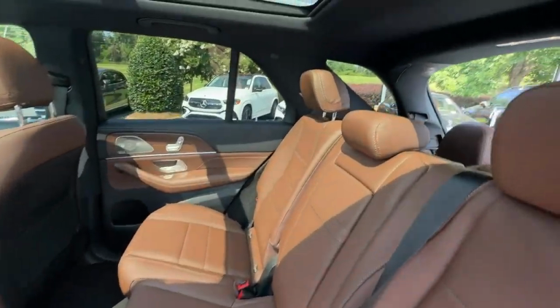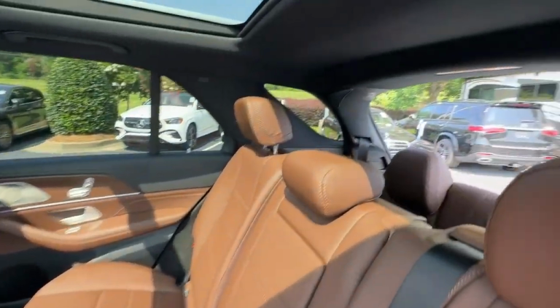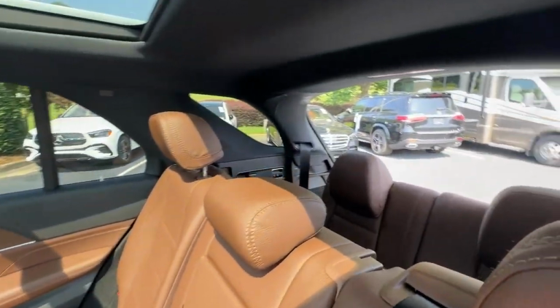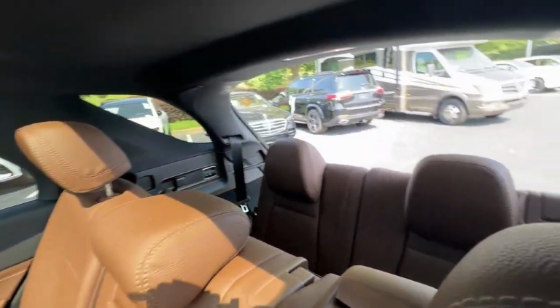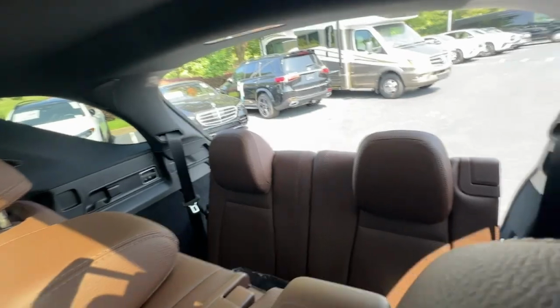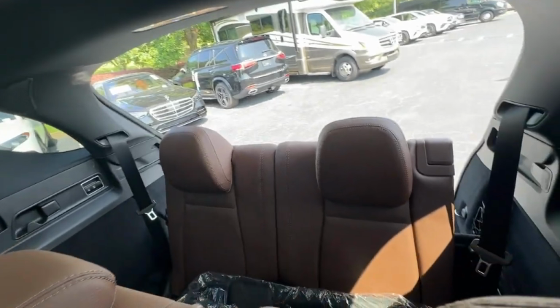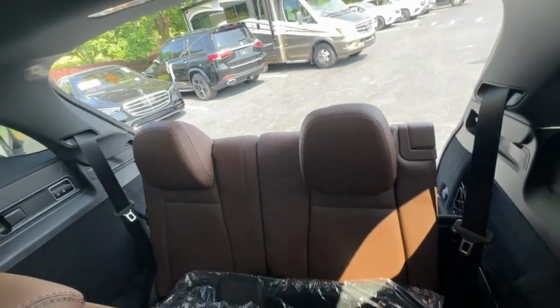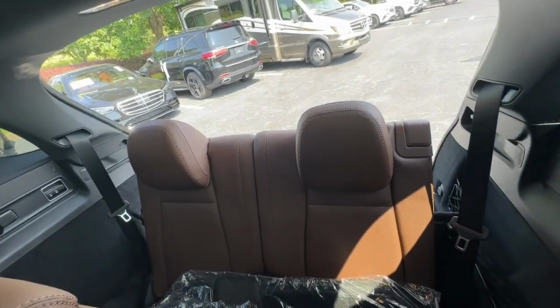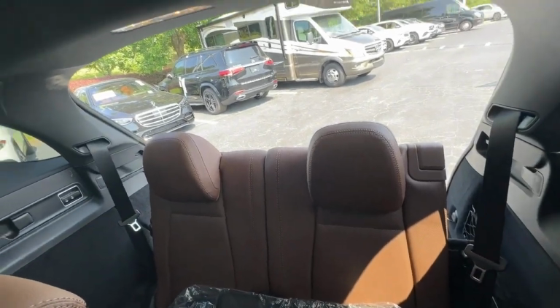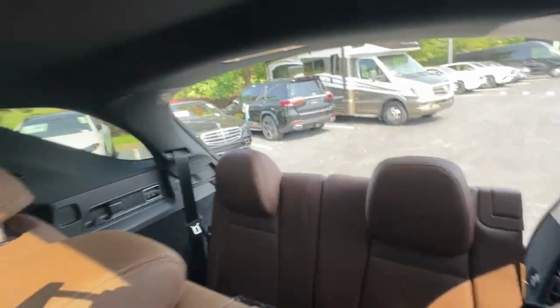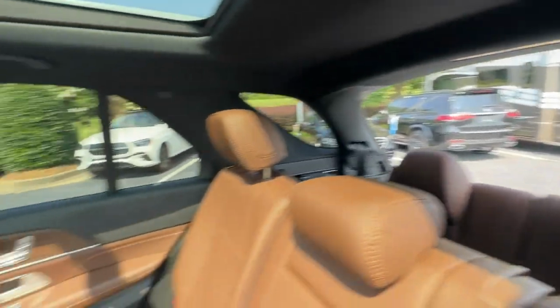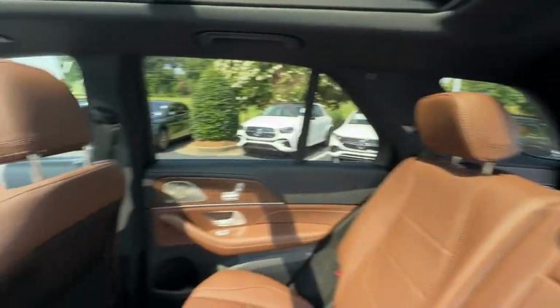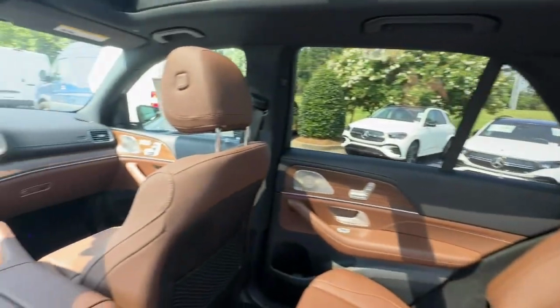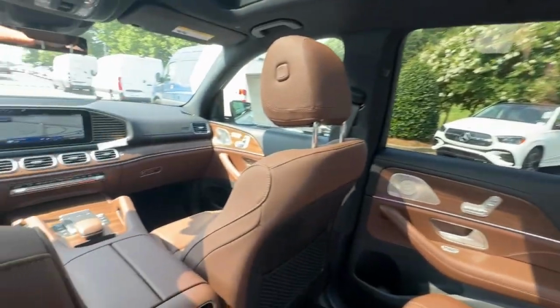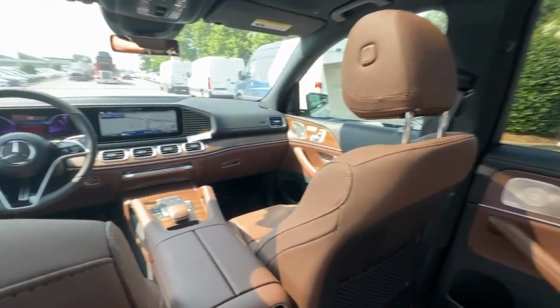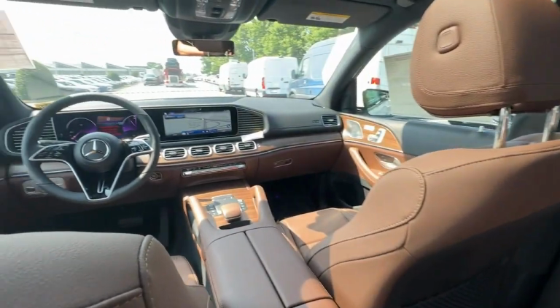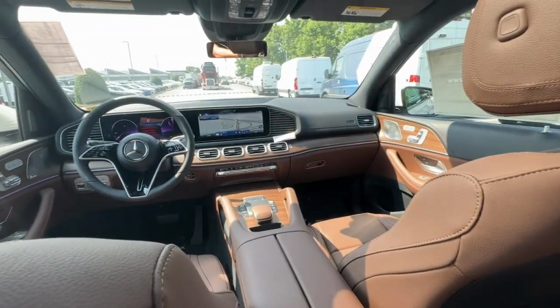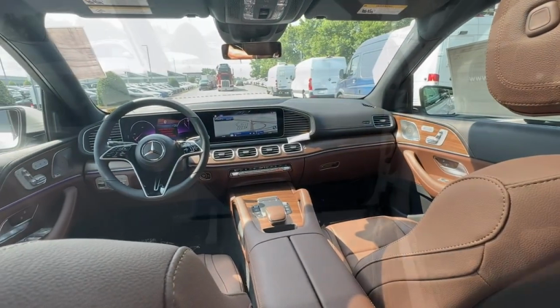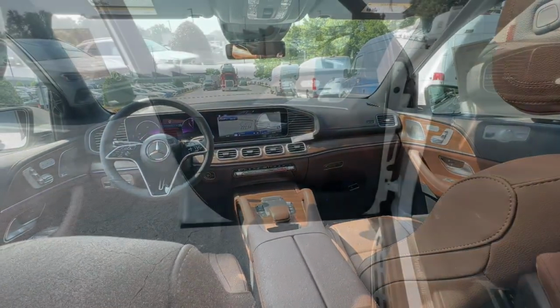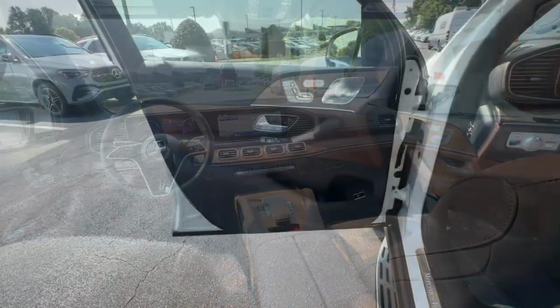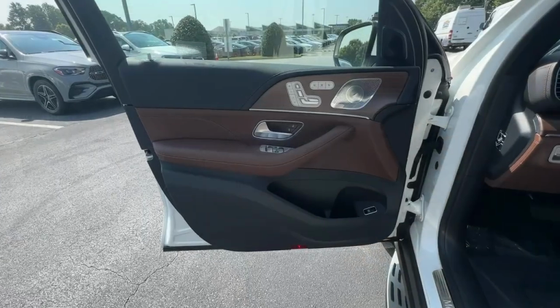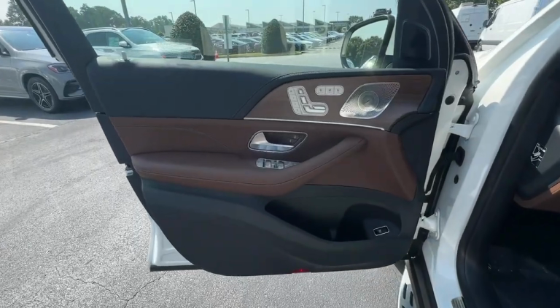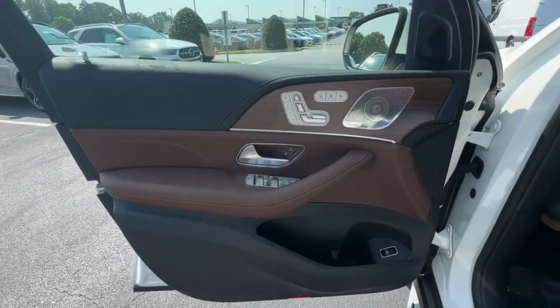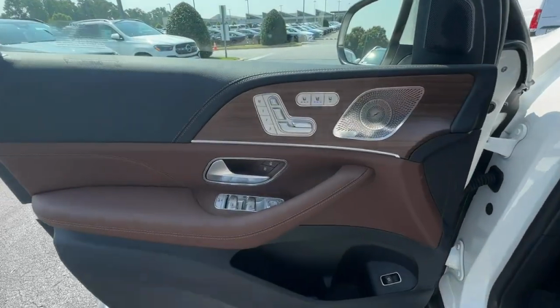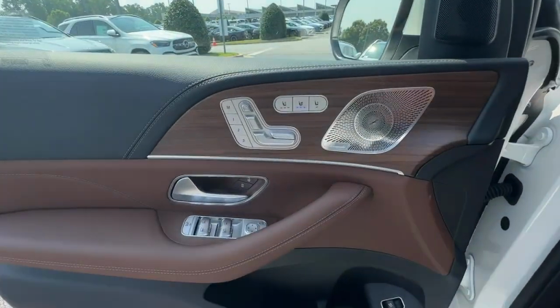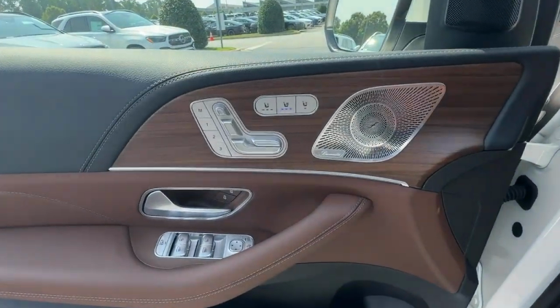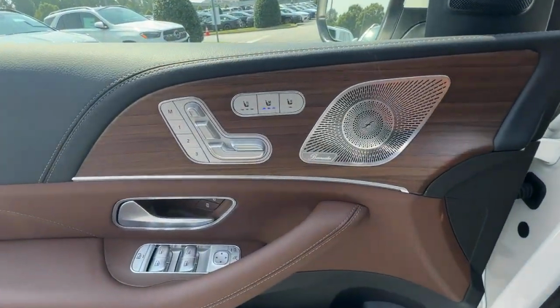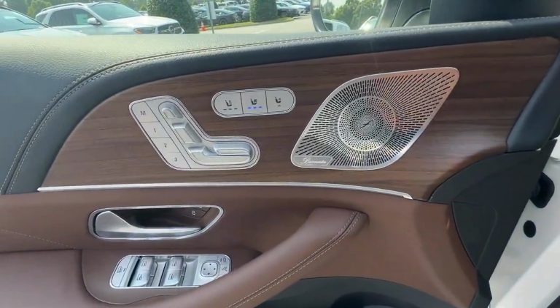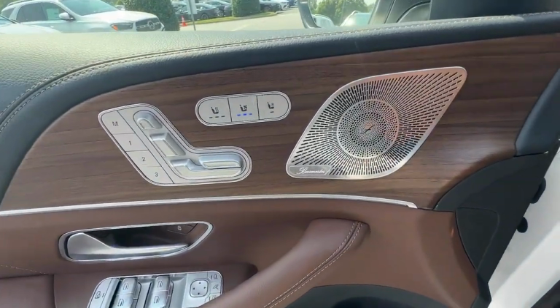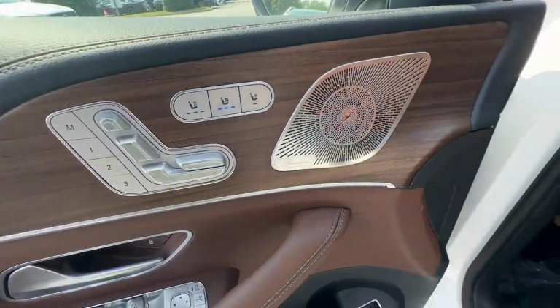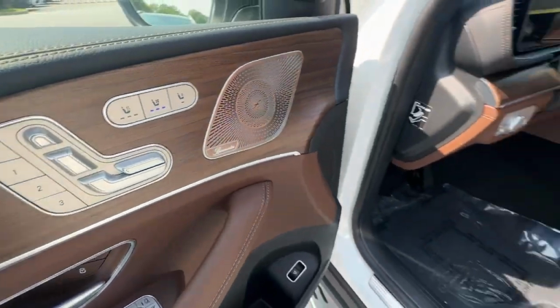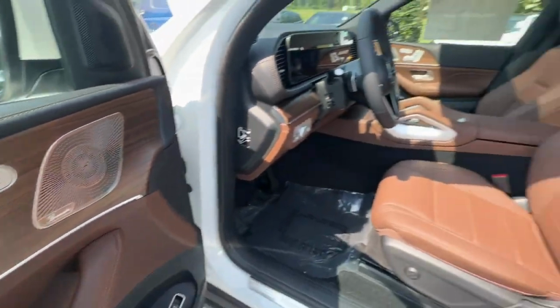Boldly powerful yet serenely luxurious — that's the GLE SUV. See for yourself when you take it out for a test drive. Our professional staff looks forward to giving you excellent service.